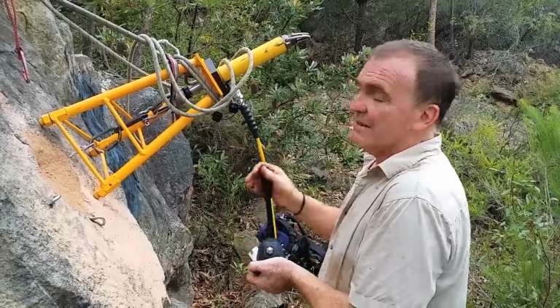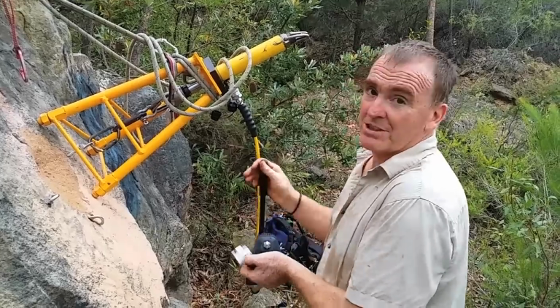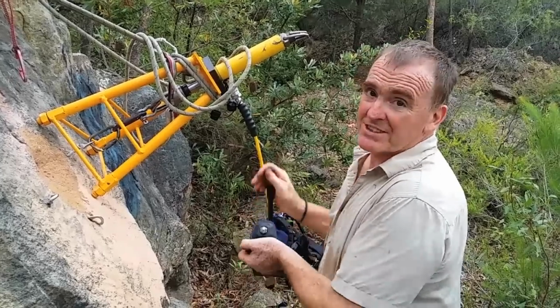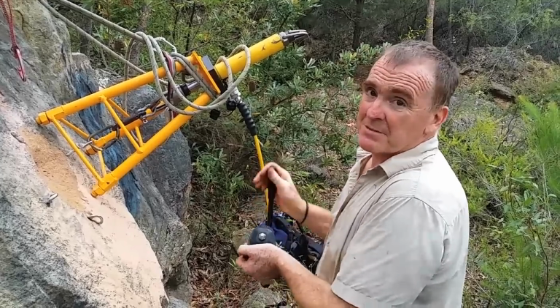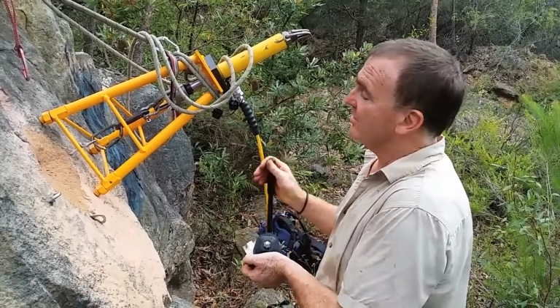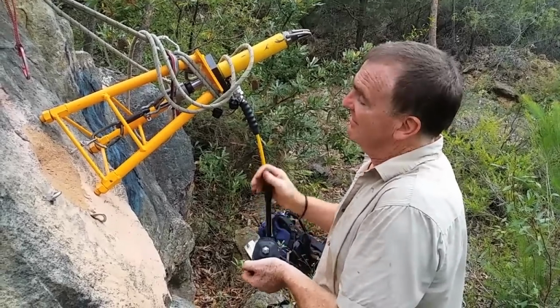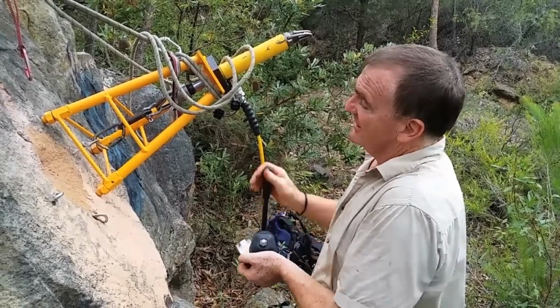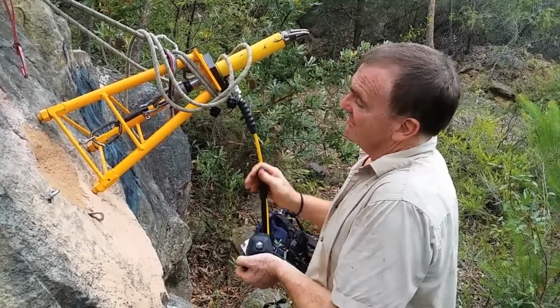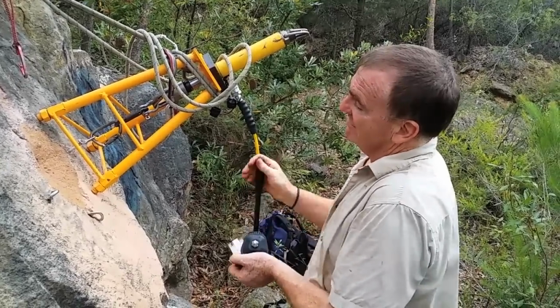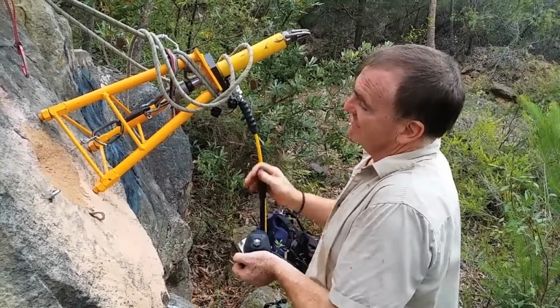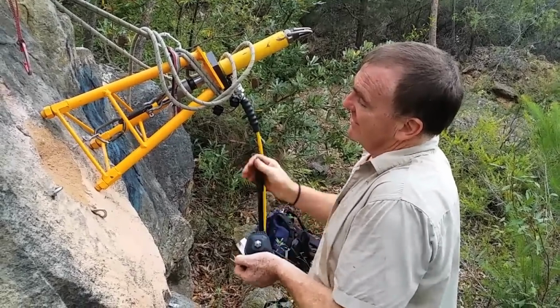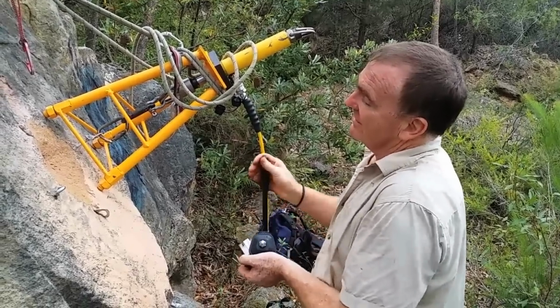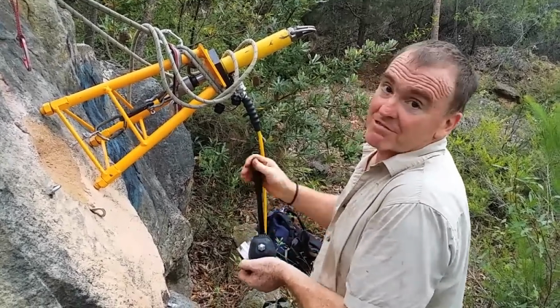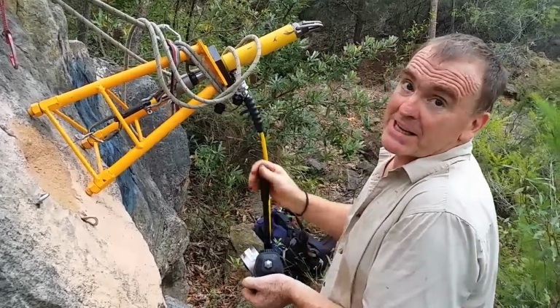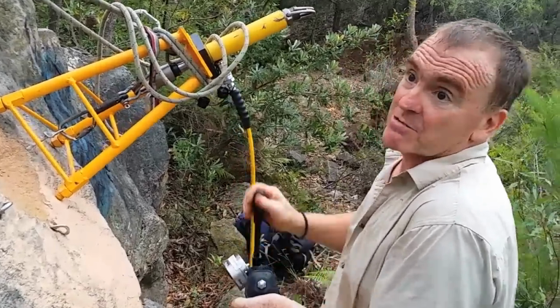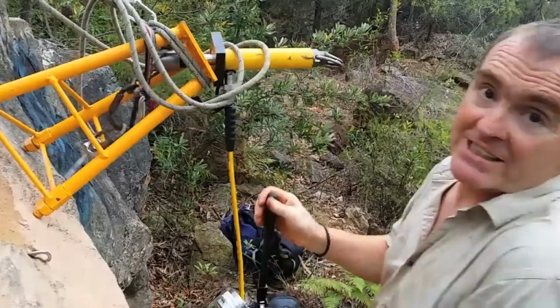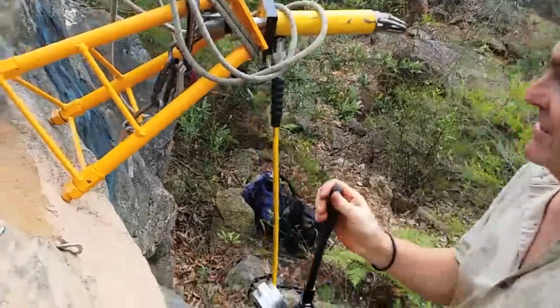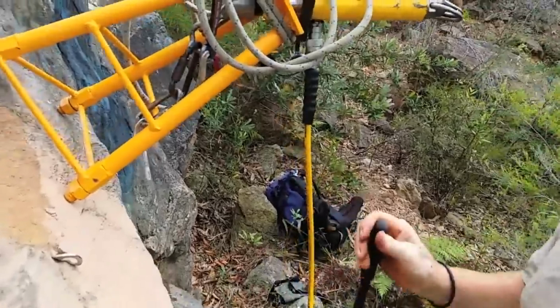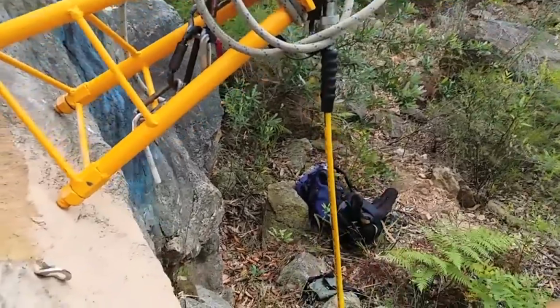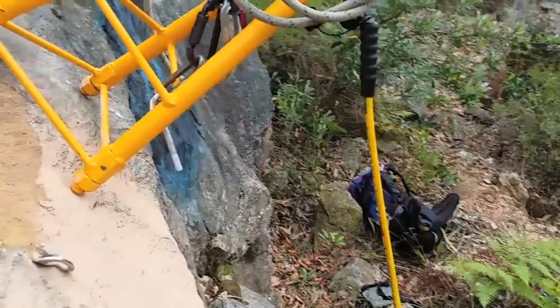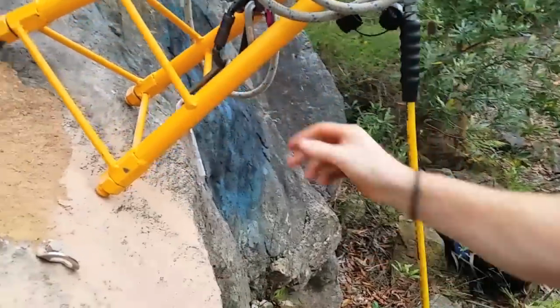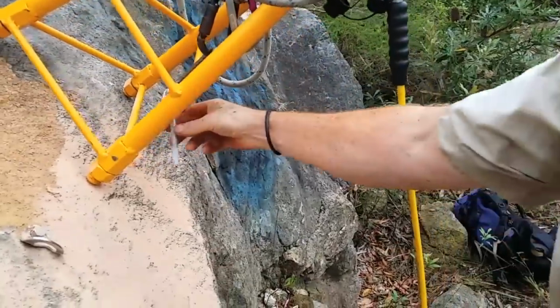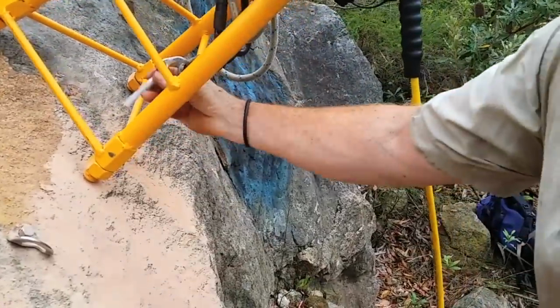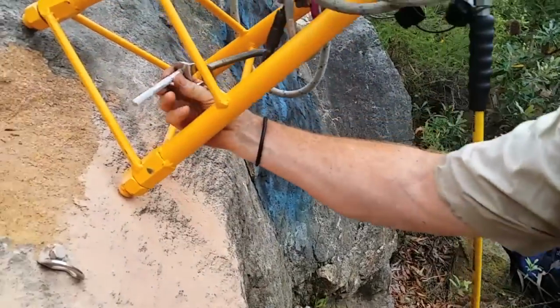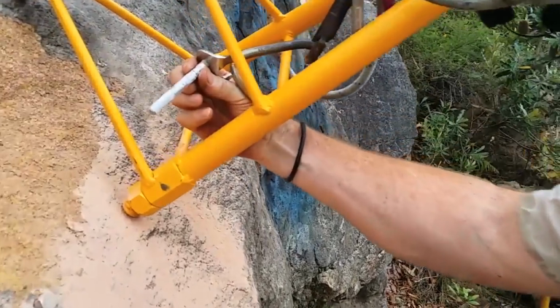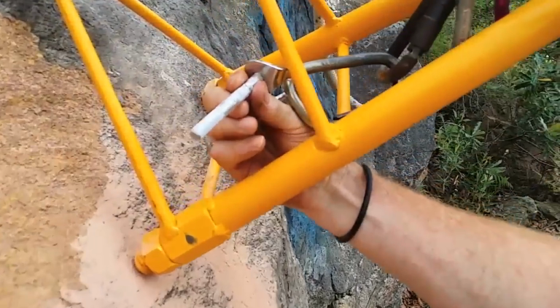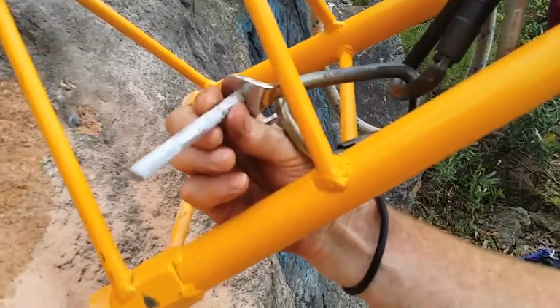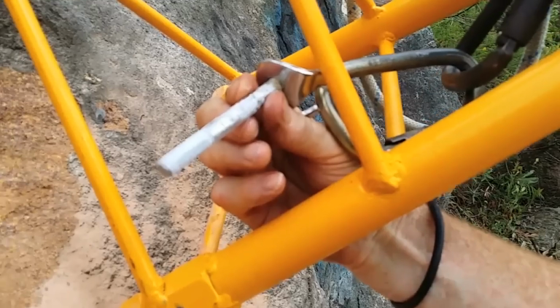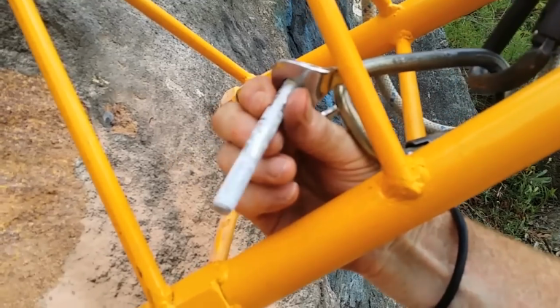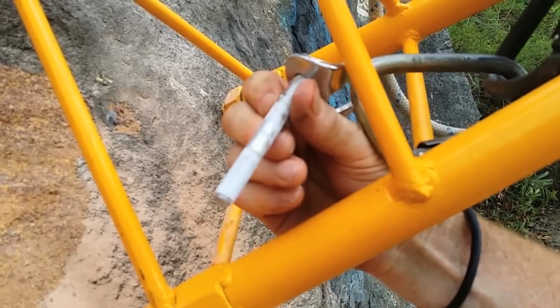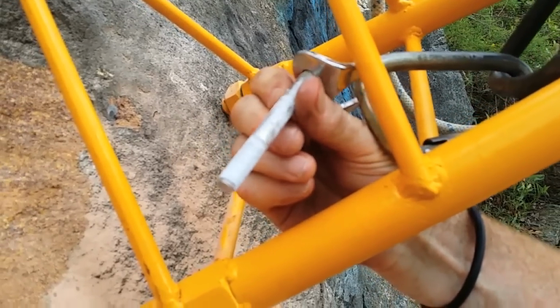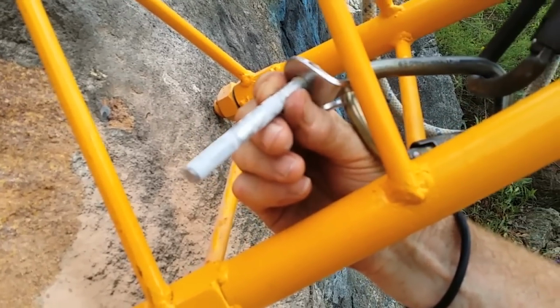Just pulling this under displacement control. It reached about 26 kilonewtons. Nice bolt, but not much grooving or anything on it. But bomber.